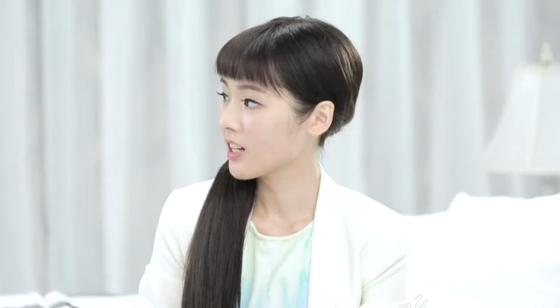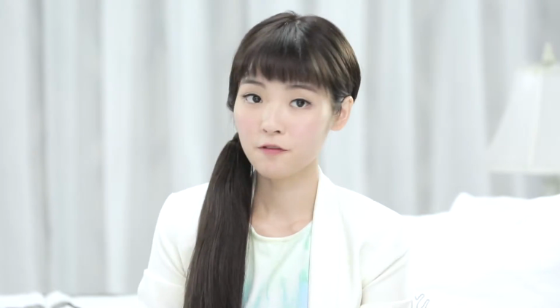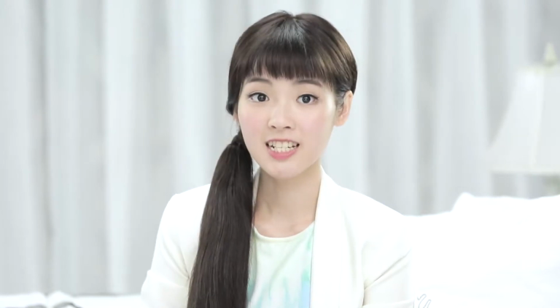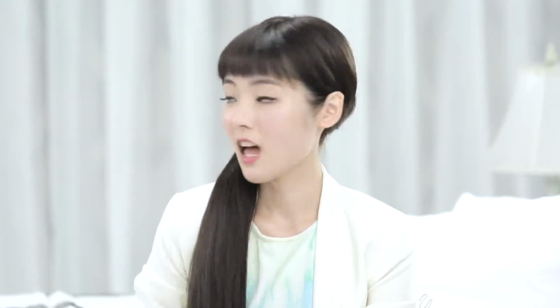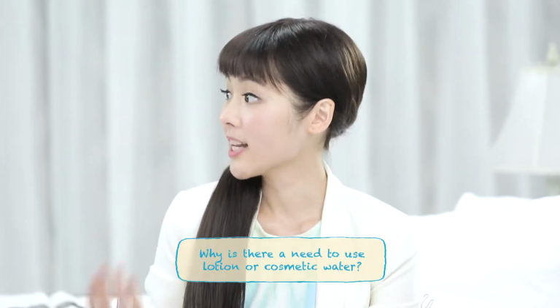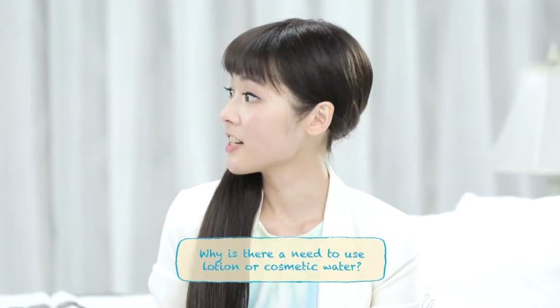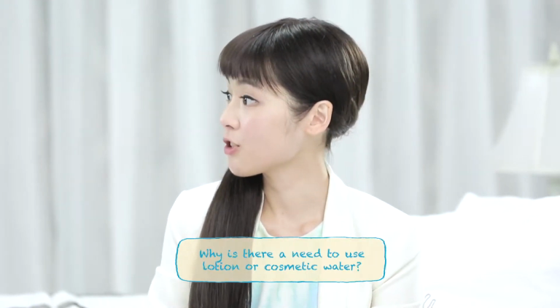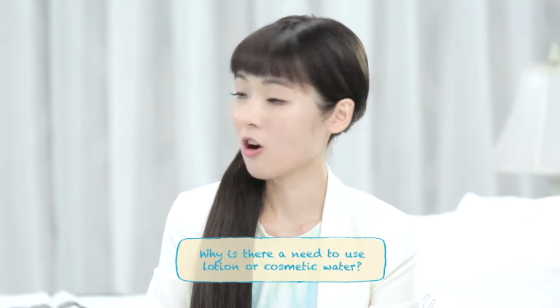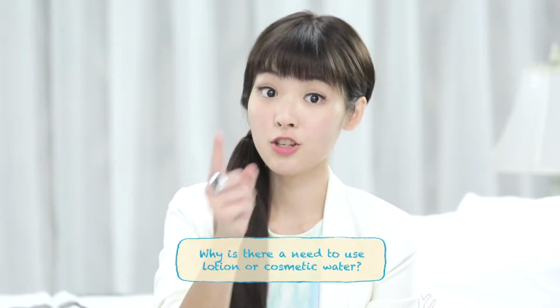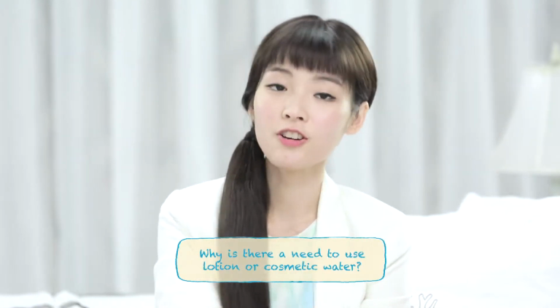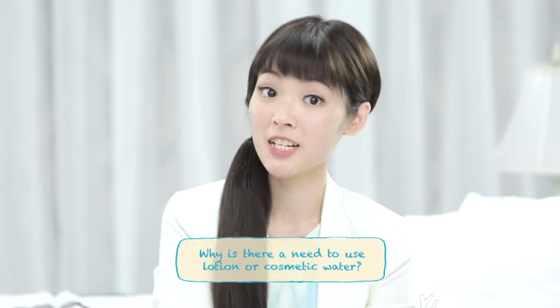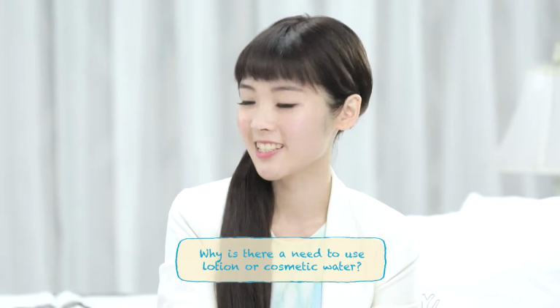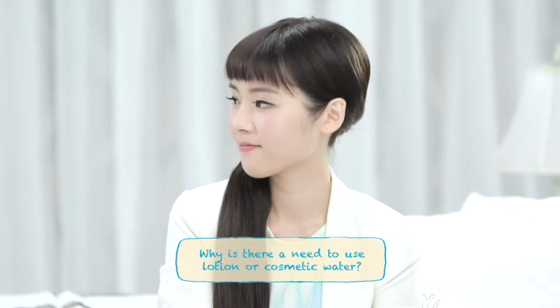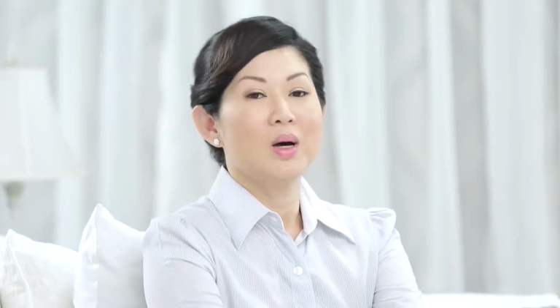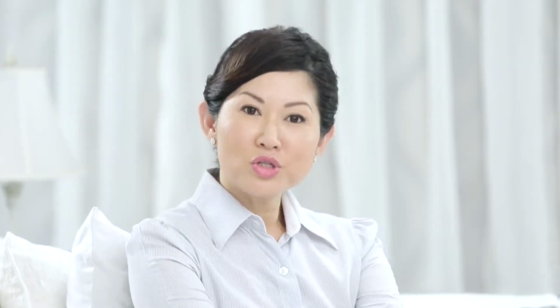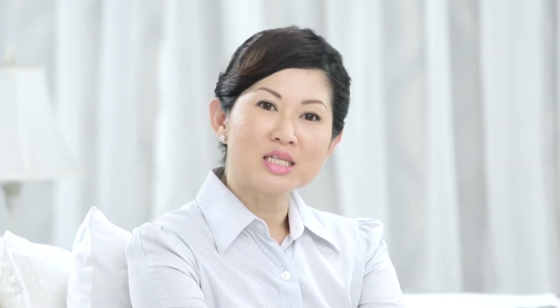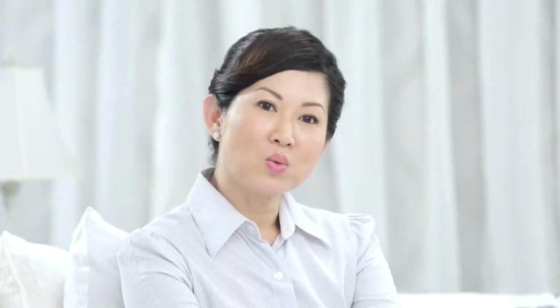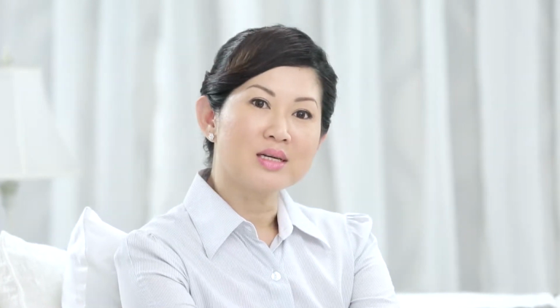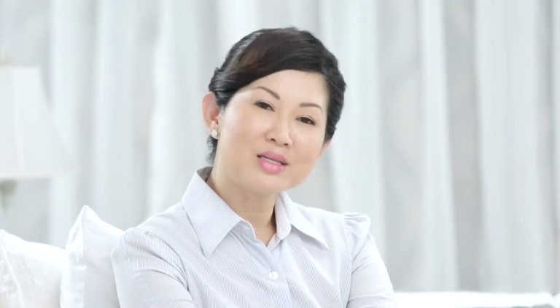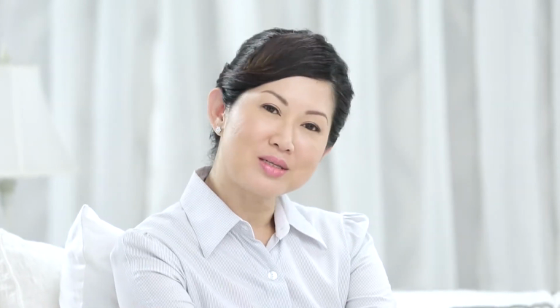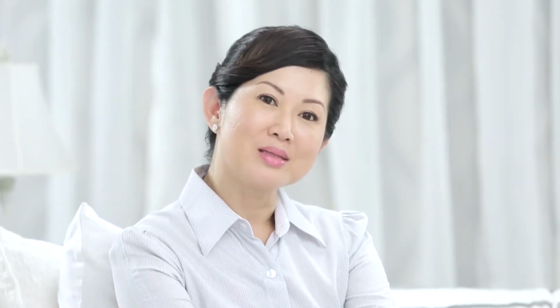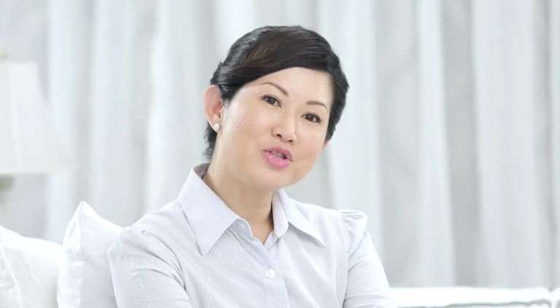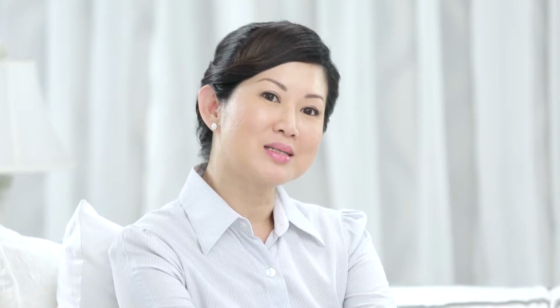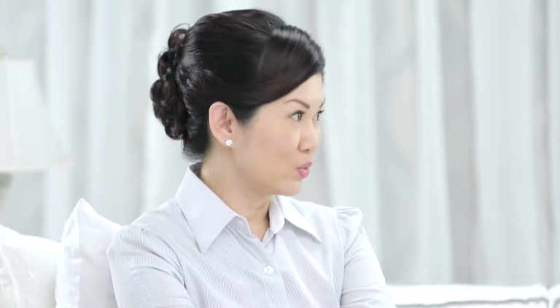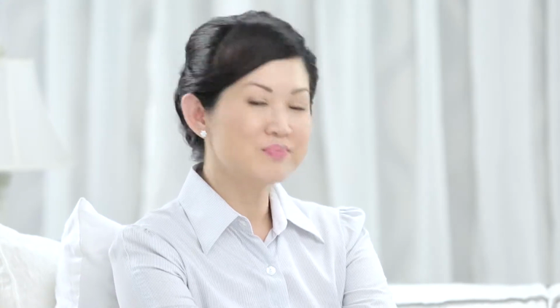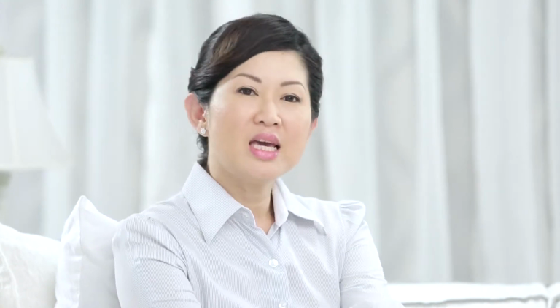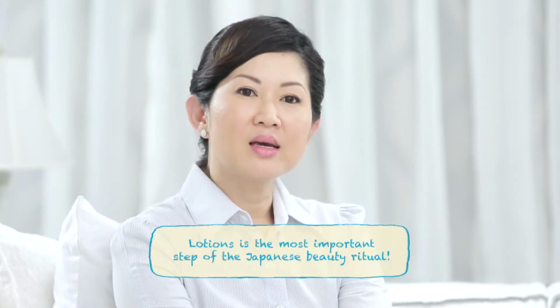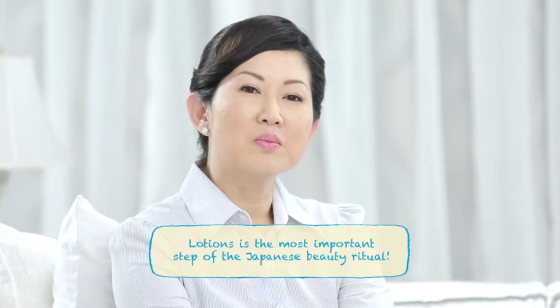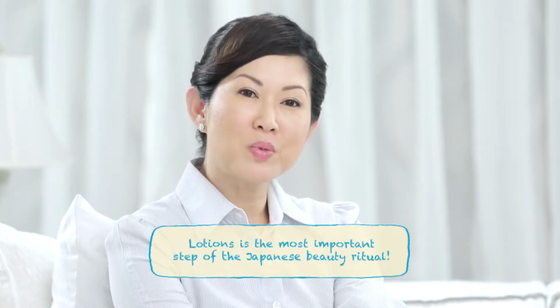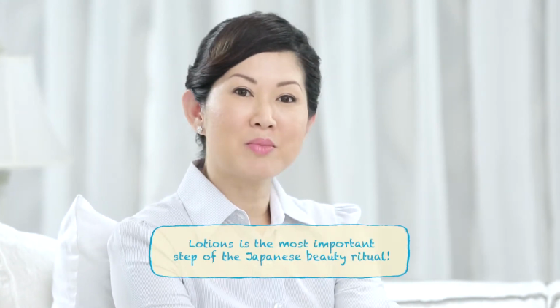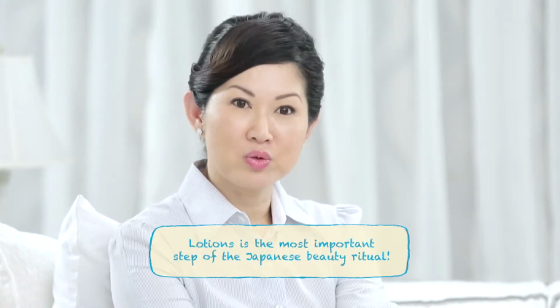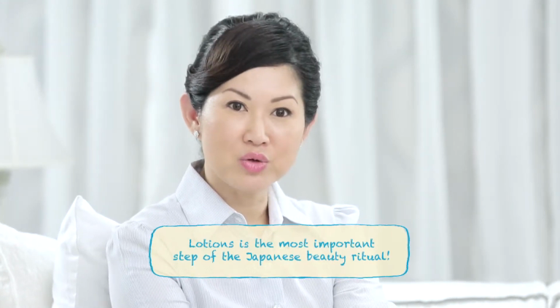So first question: why is there a need to use lotion or what you call cosmetic water? Well, lotion or cosmetic water is a necessary step in the daily Japanese skincare routine. In fact, it is the most important step of the beauty ritual.